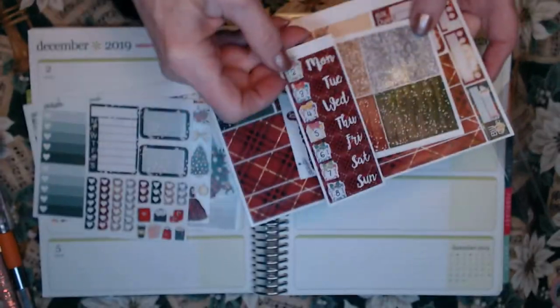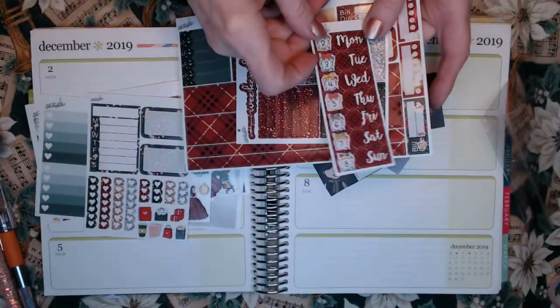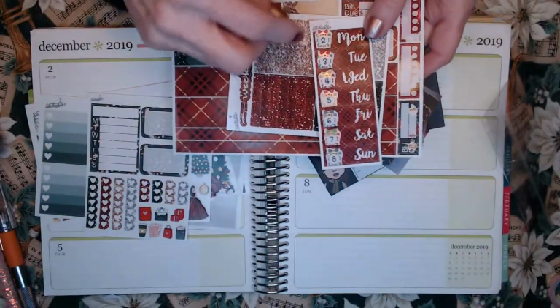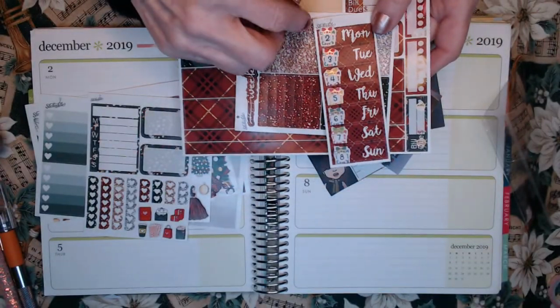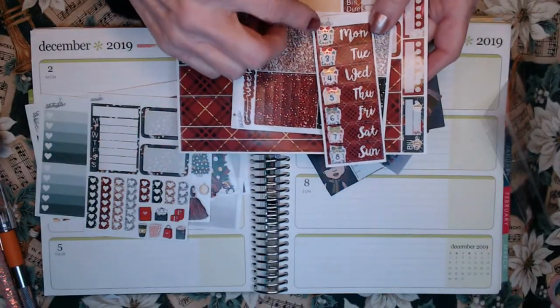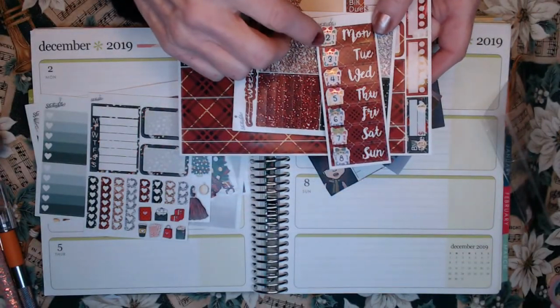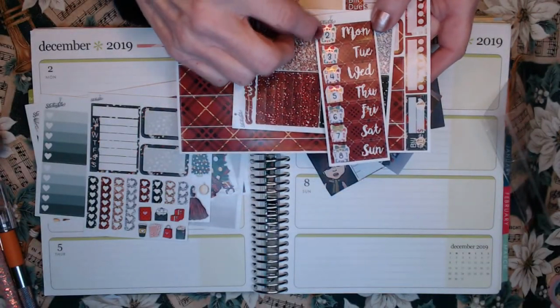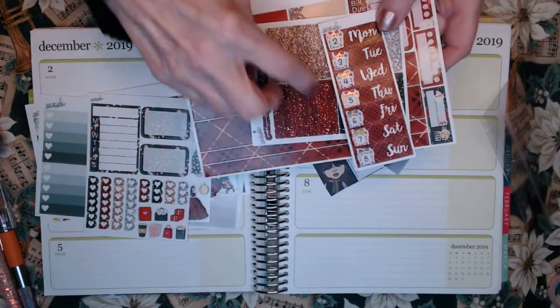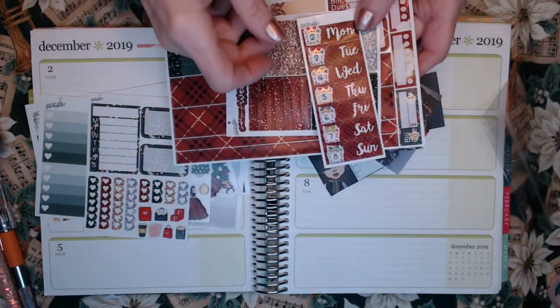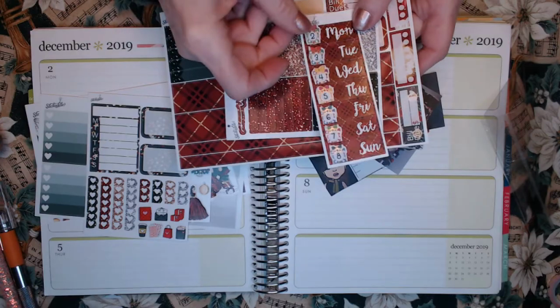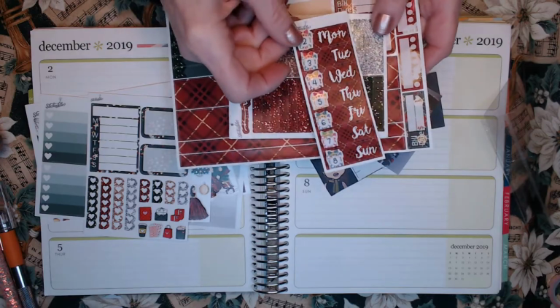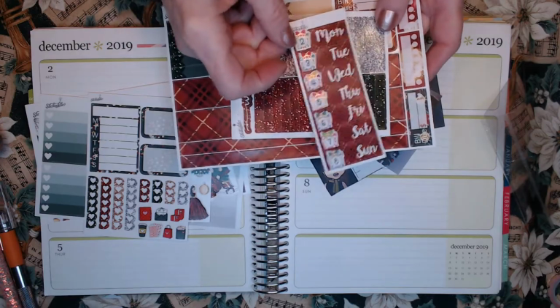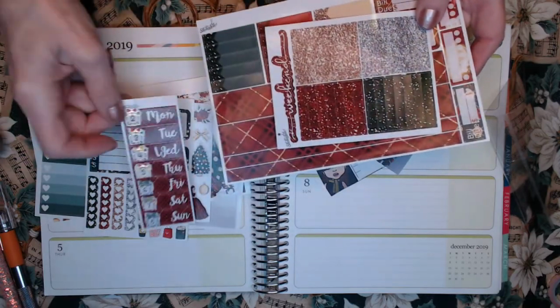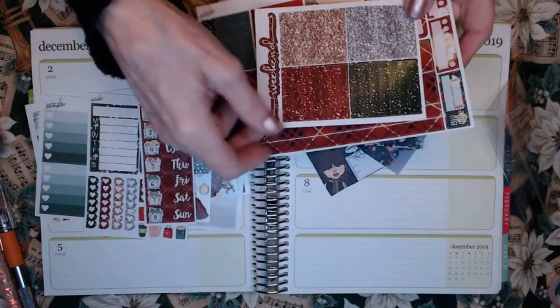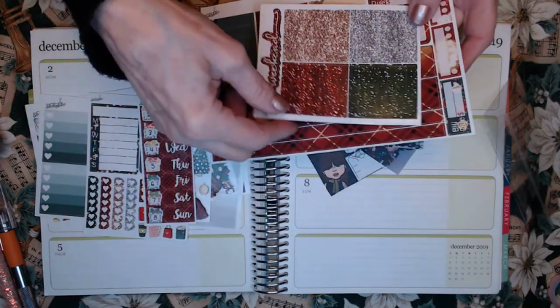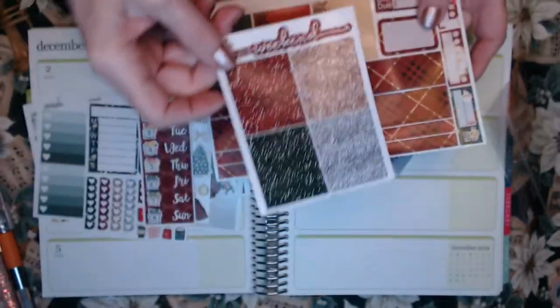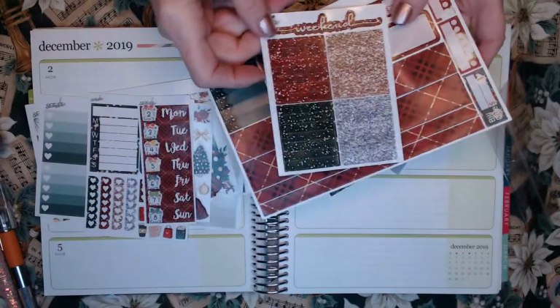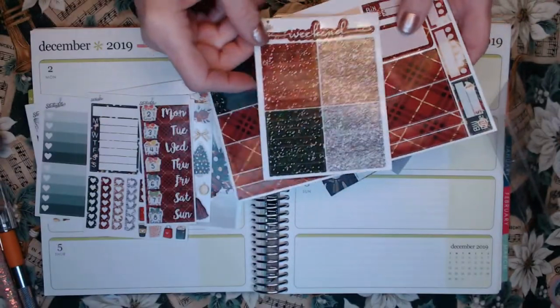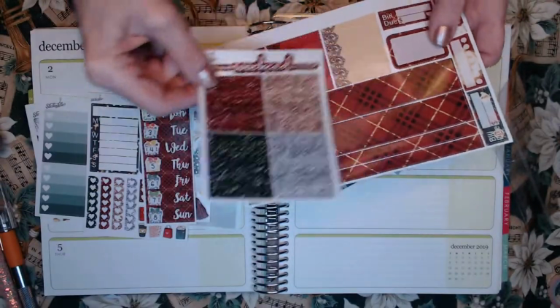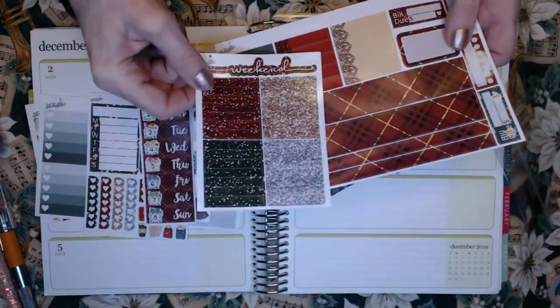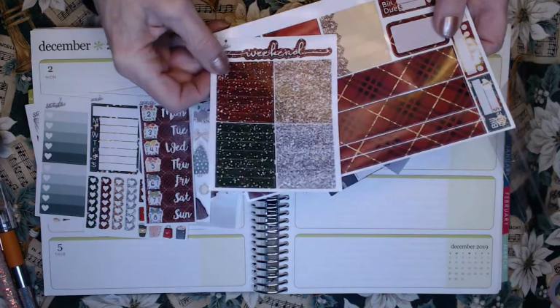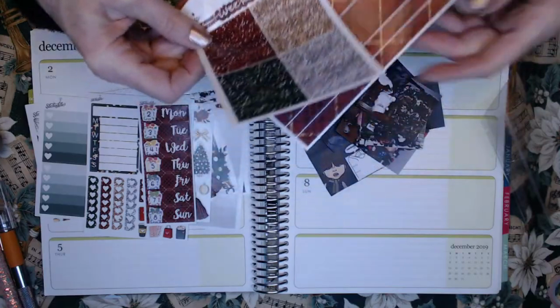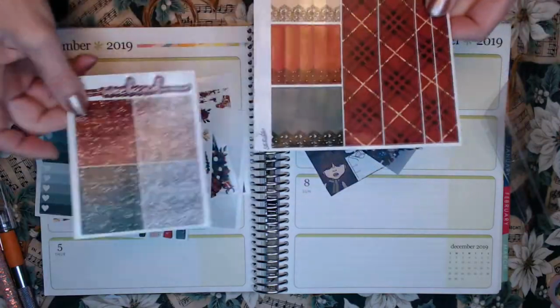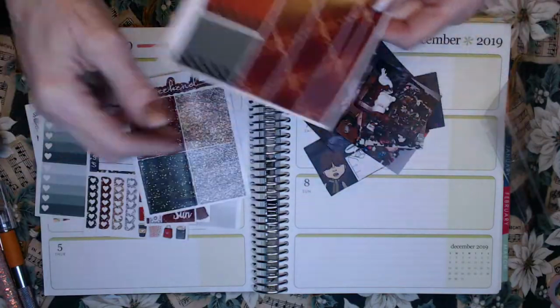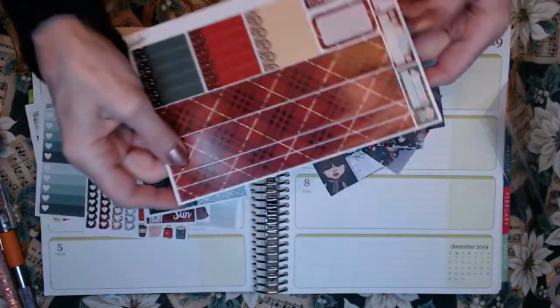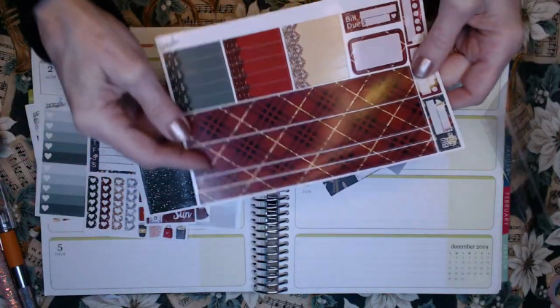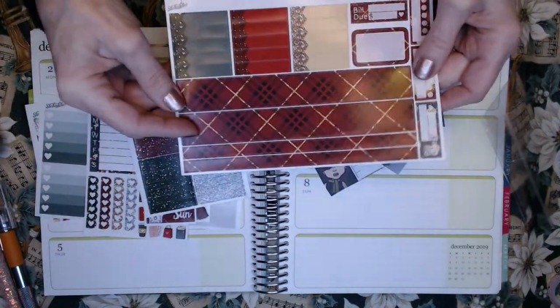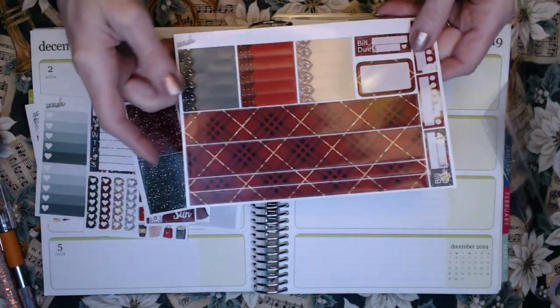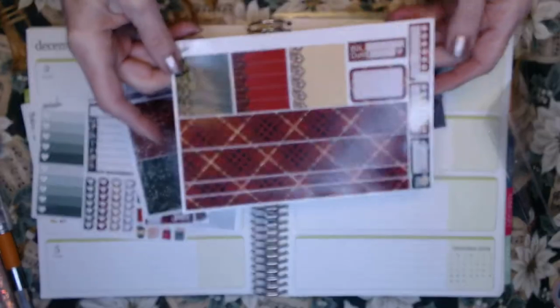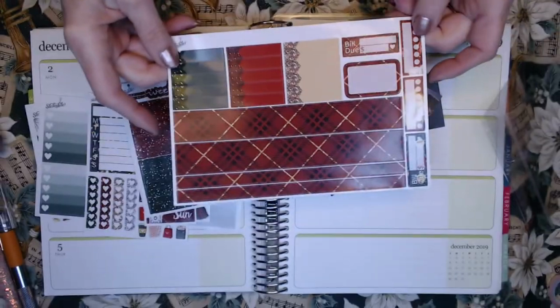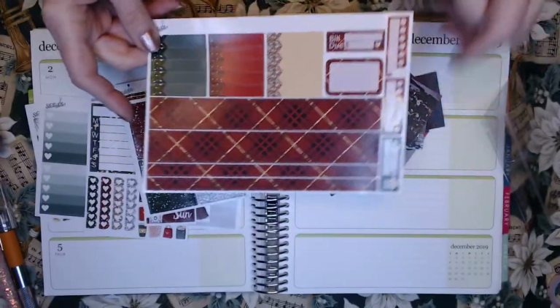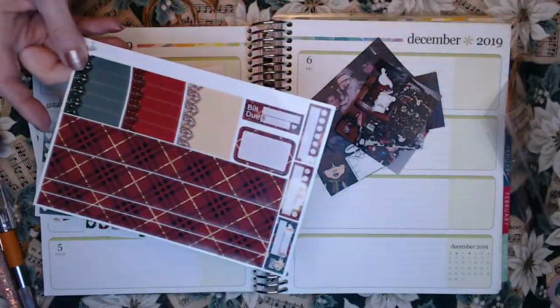I've already used from another kit and just filled in the dates, so I'm ready to go with that. We've got these headers that I use for washi since I have a vertical kit, and we've also got some more washi here, and some more flags and charting.